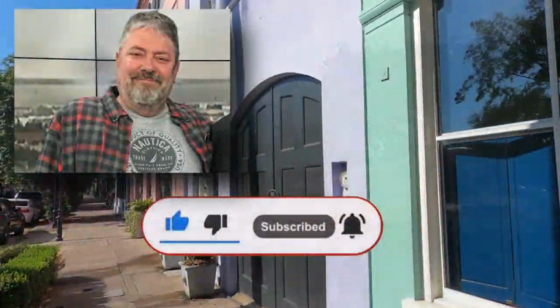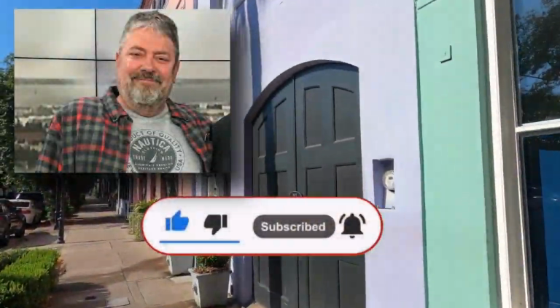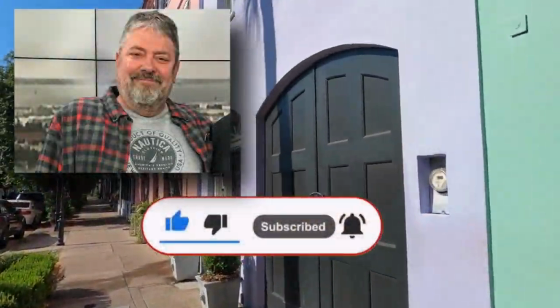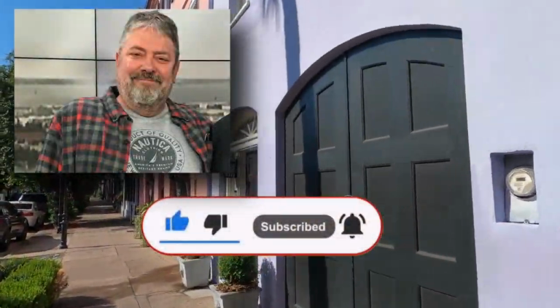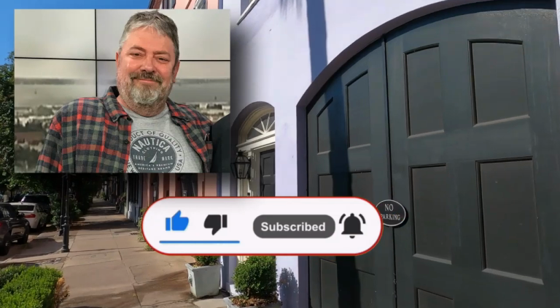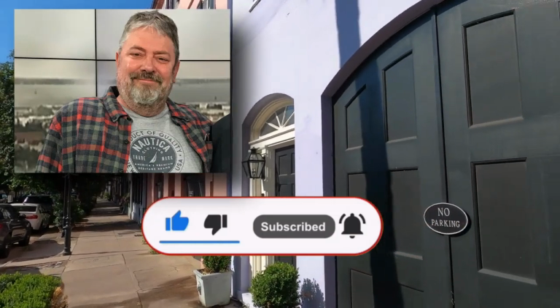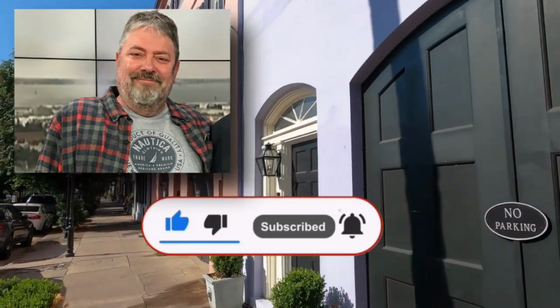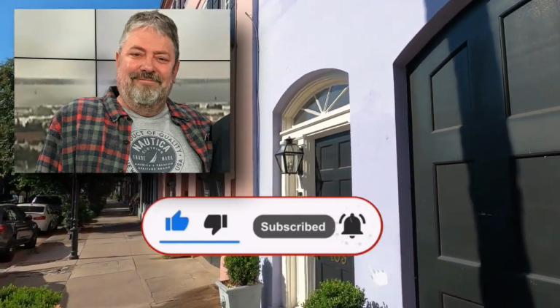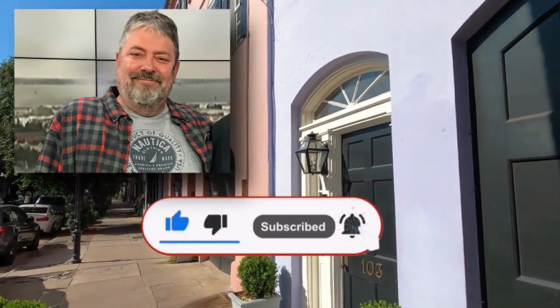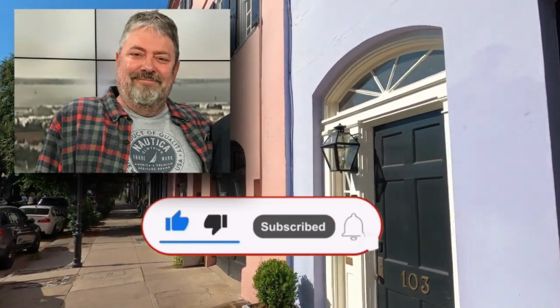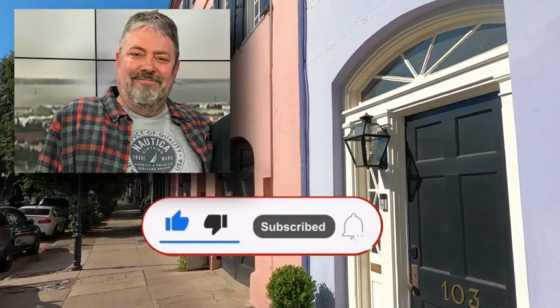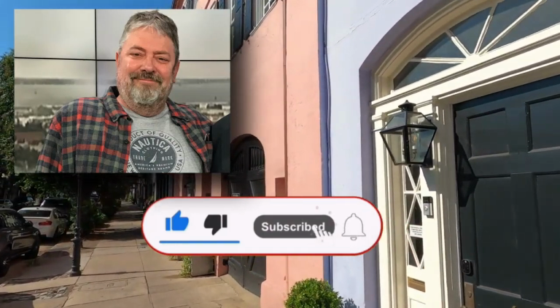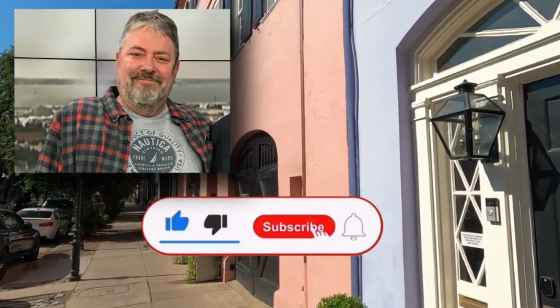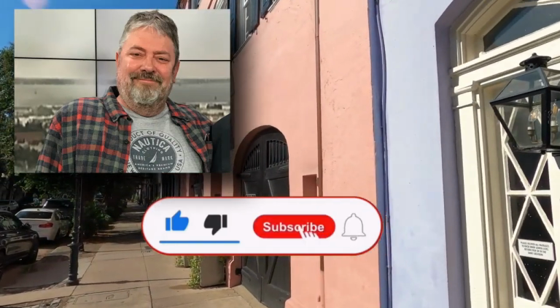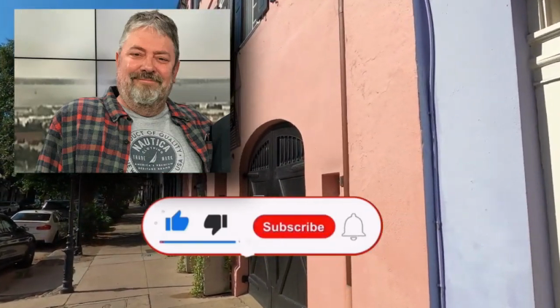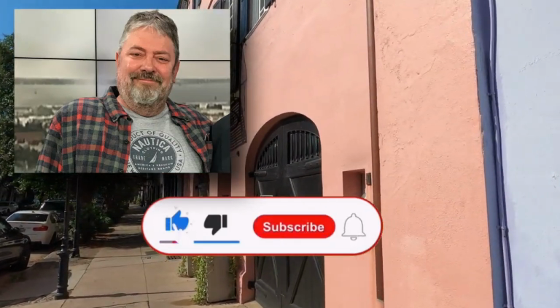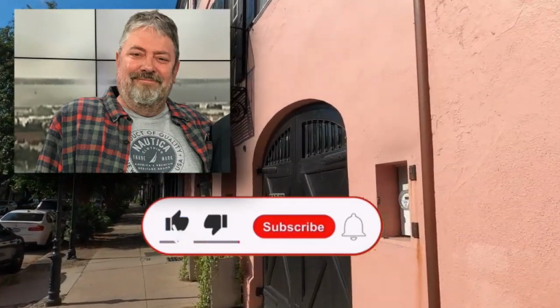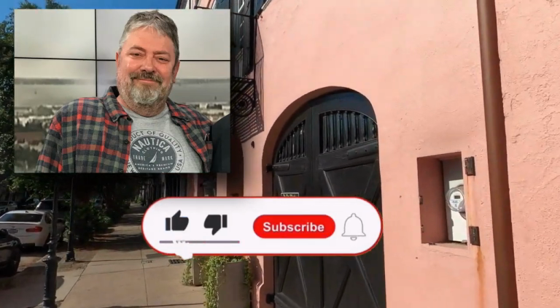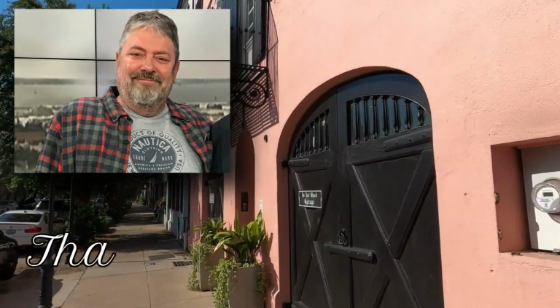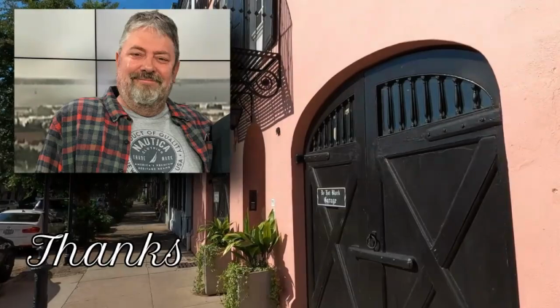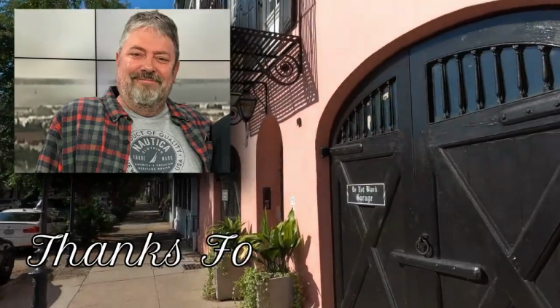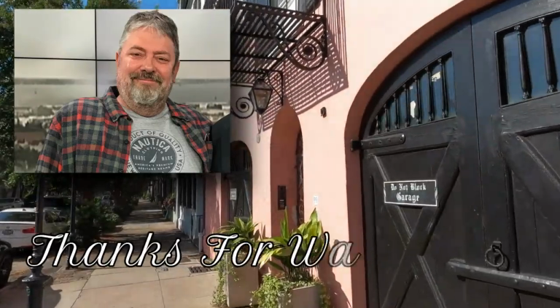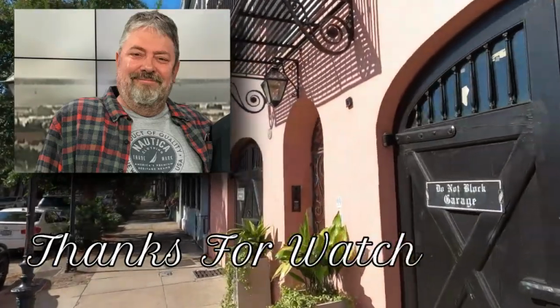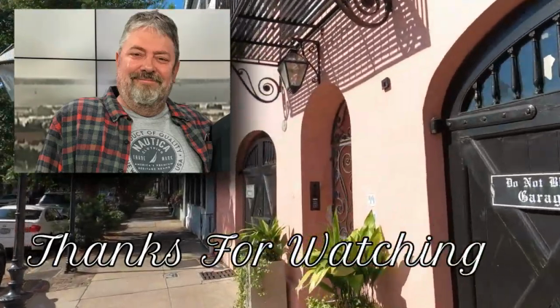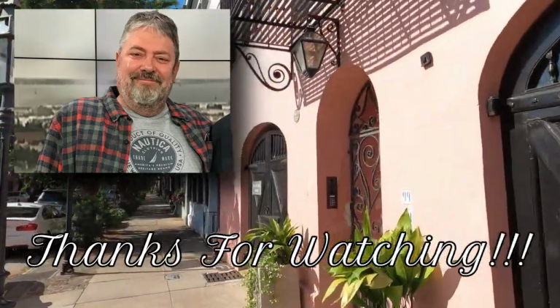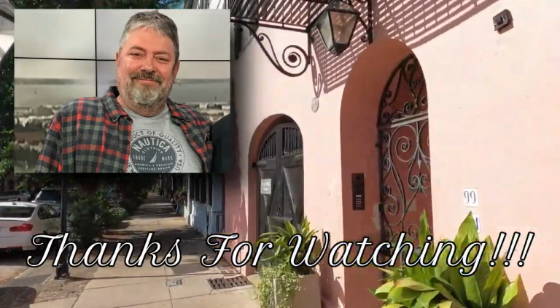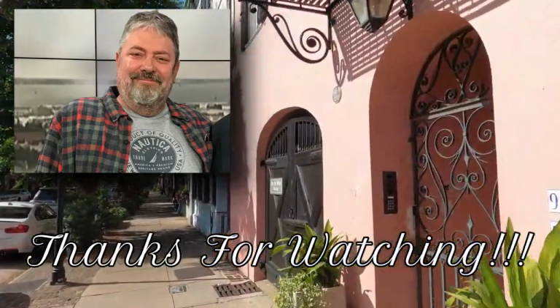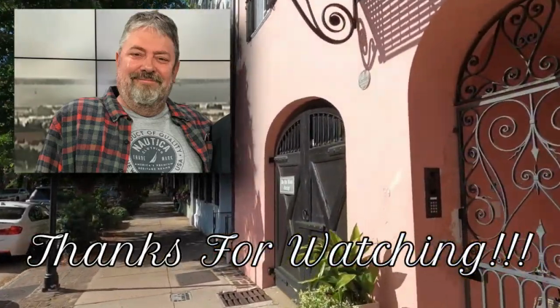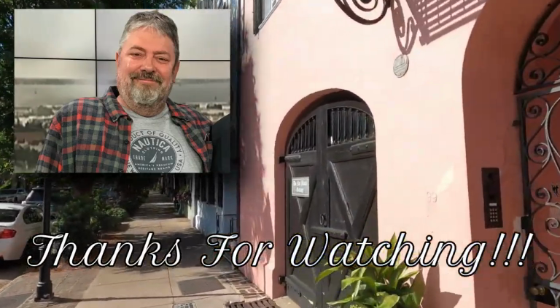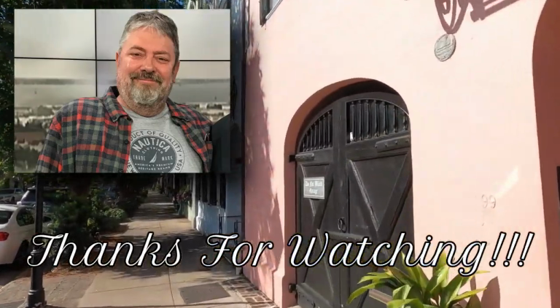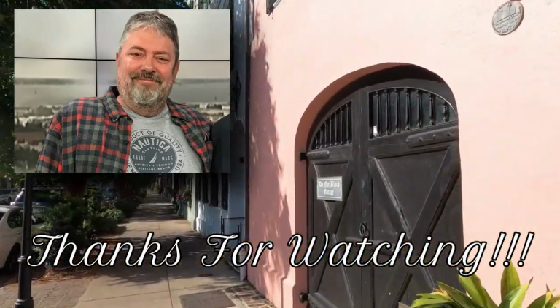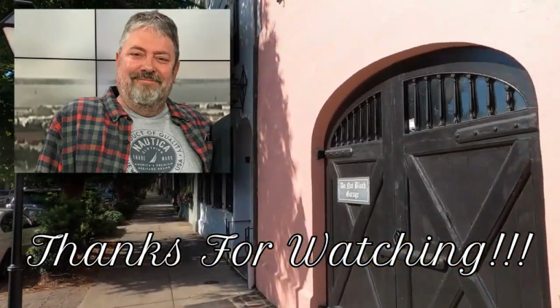If you enjoyed this video, please like, subscribe, and follow. It doesn't cost you anything and it helps to grow the channel. We put out one of these videos once a week. And as always, thanks for watching.